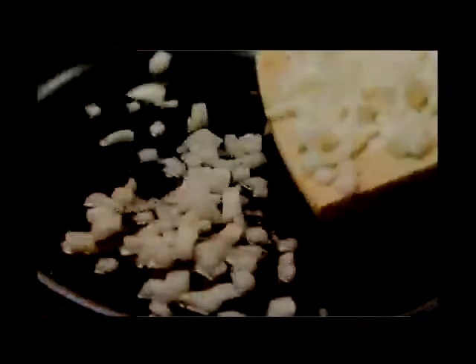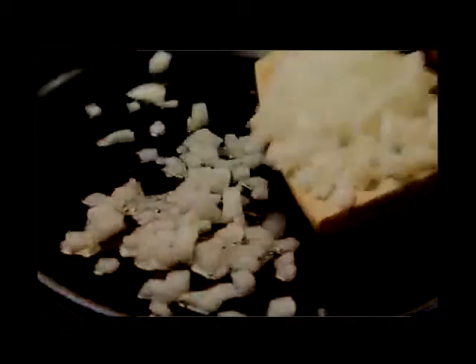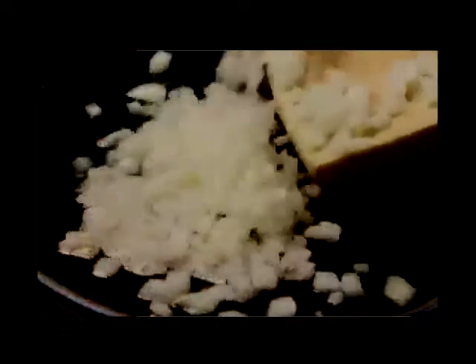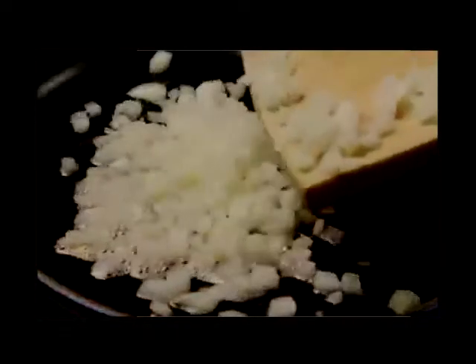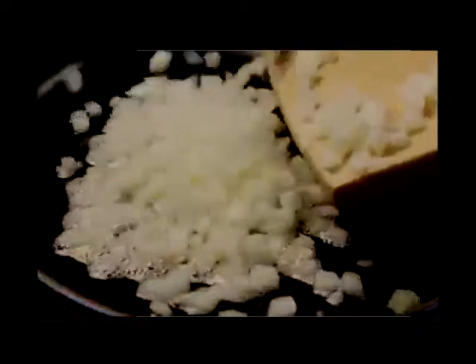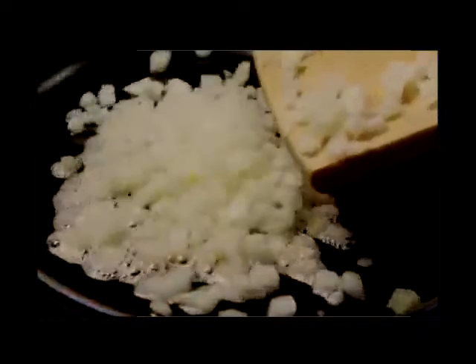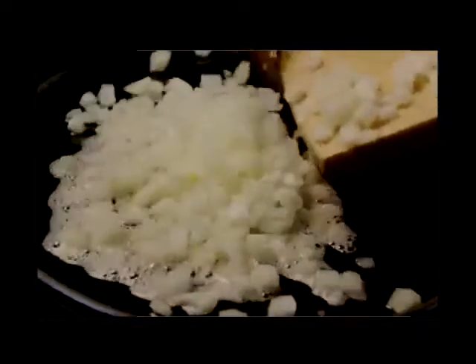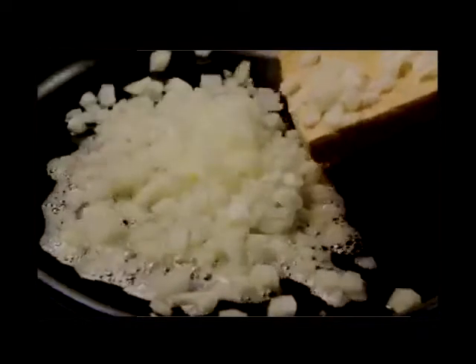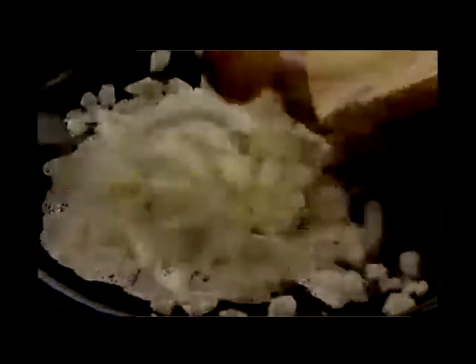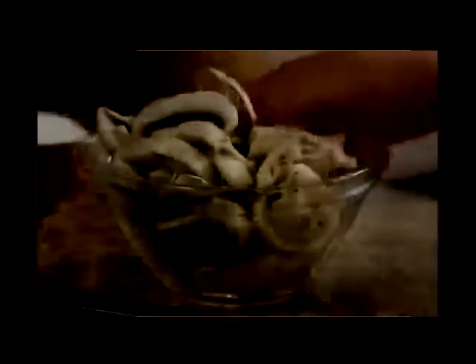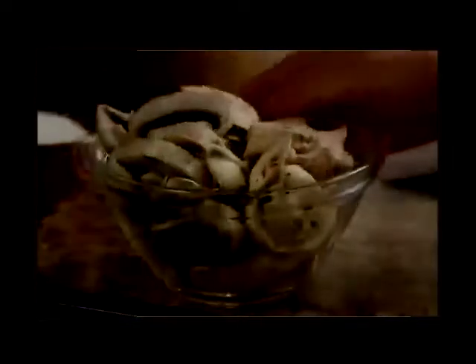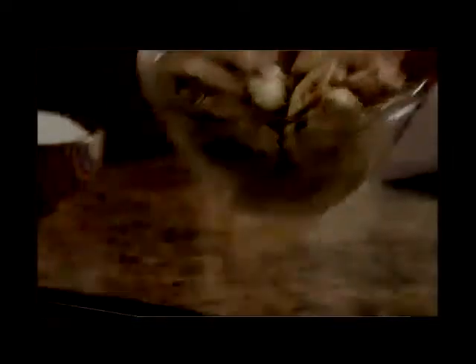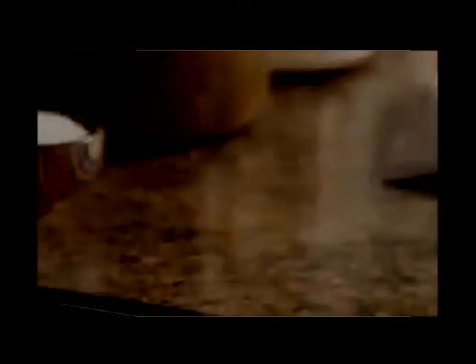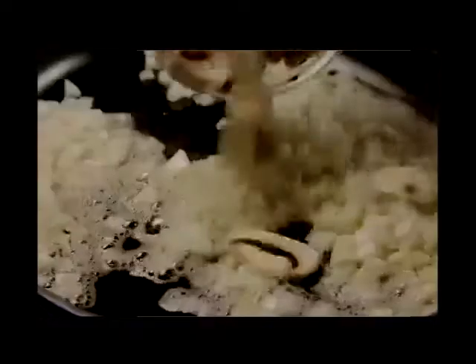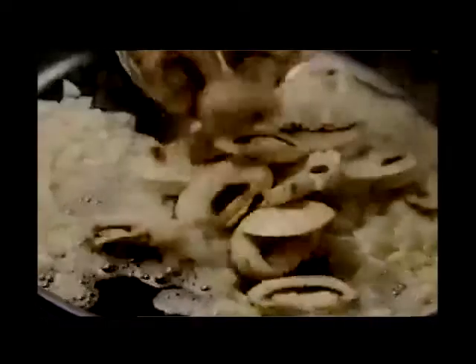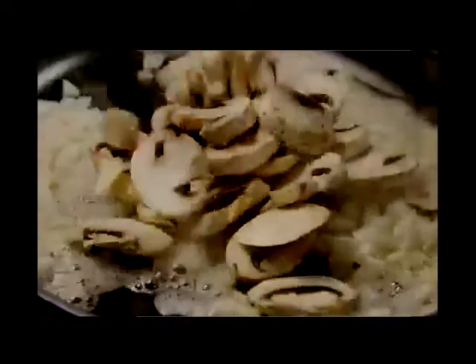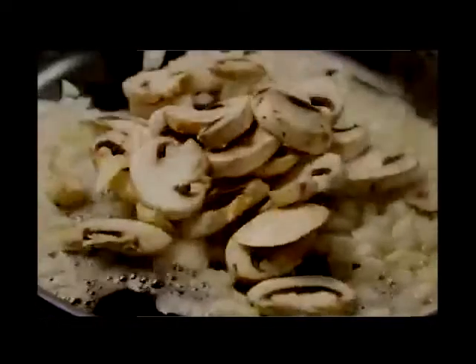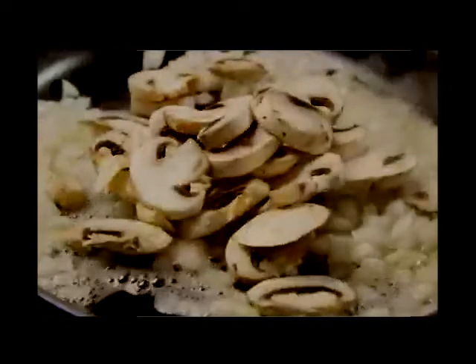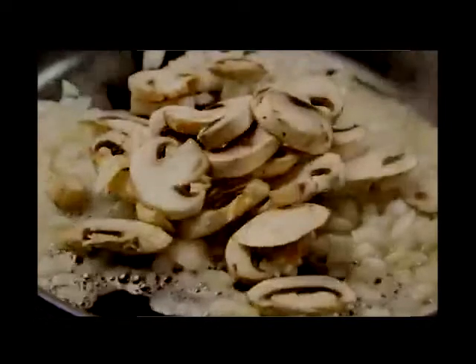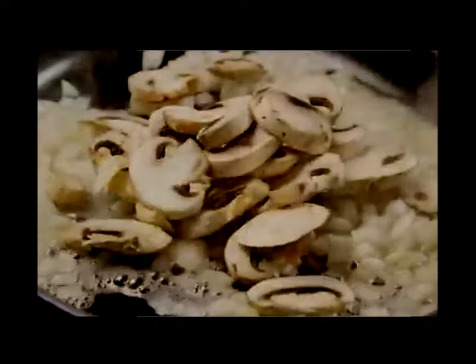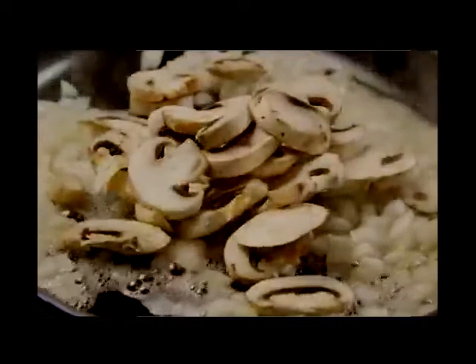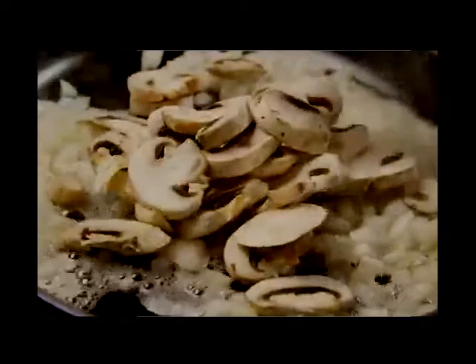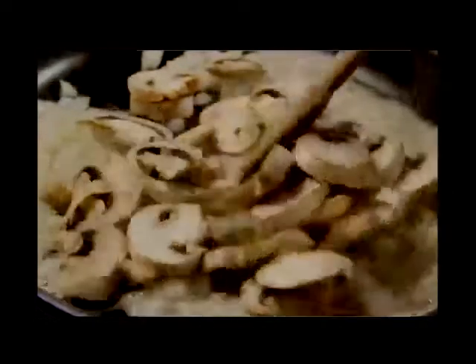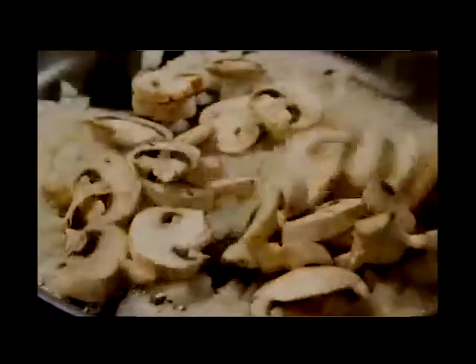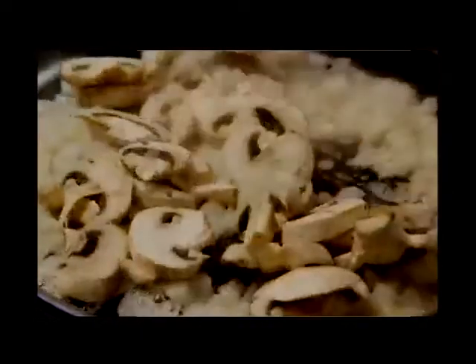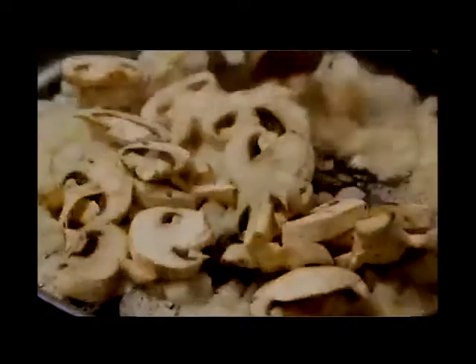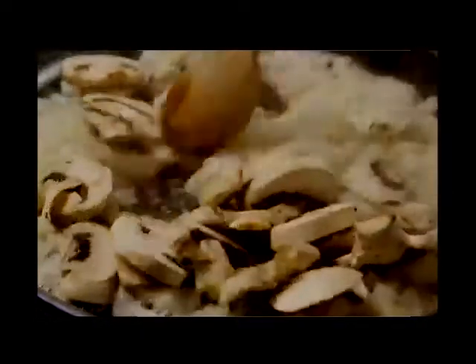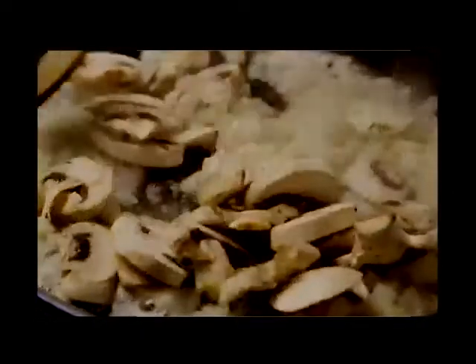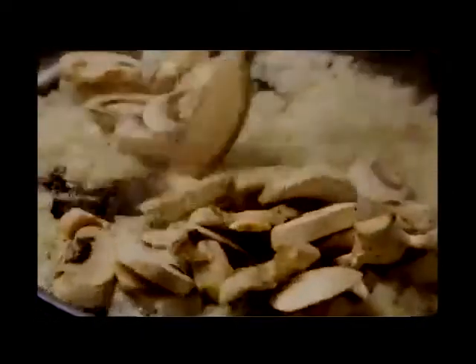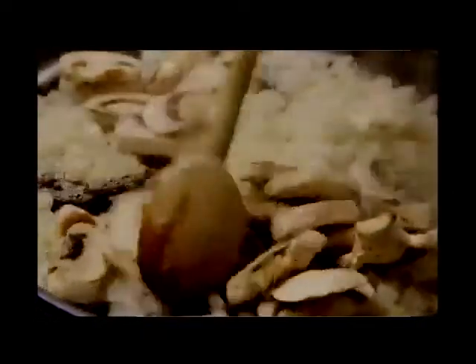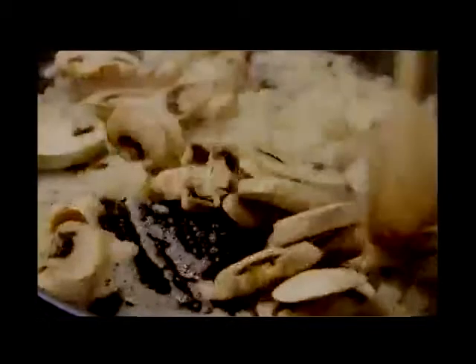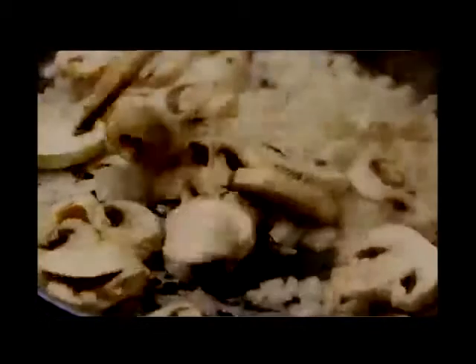Add the onion to the bacon fat in the skillet and 2 cups of sliced mushrooms. Cook these, stirring, for about 5 minutes until the onion has softened and turned translucent and the mushrooms are tender.